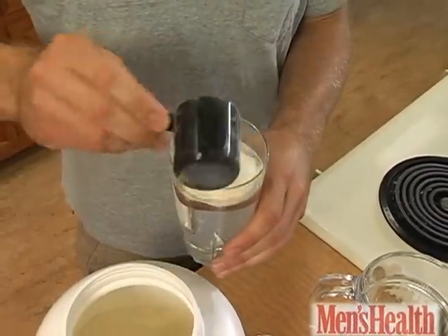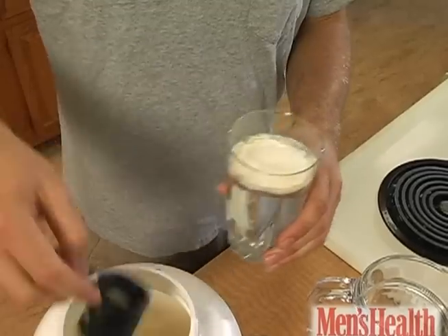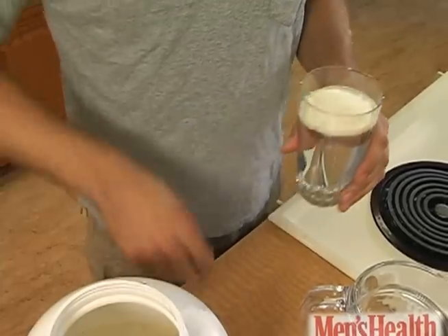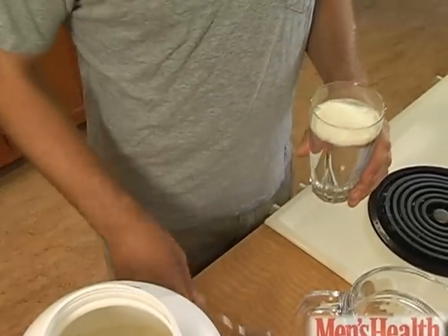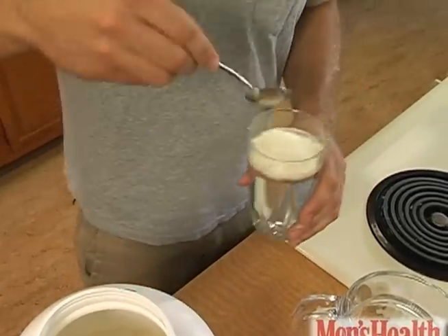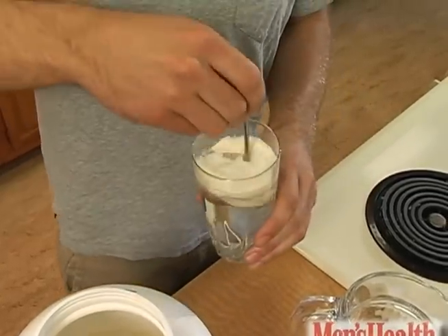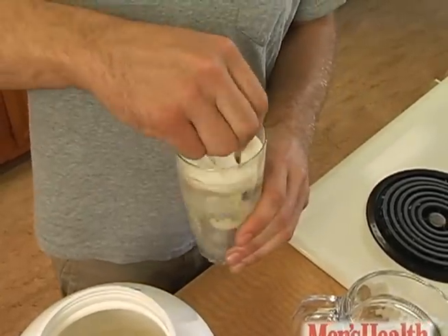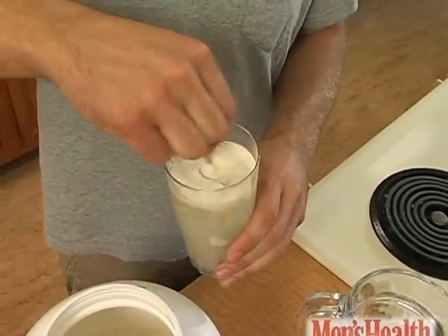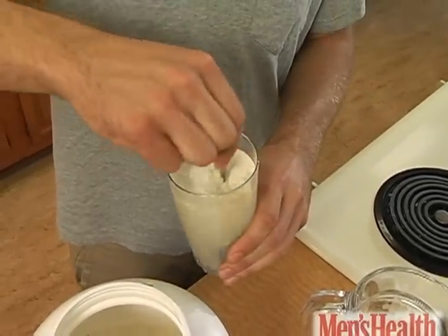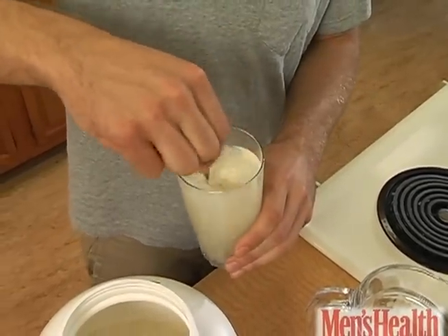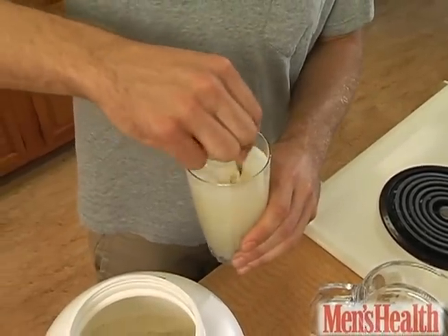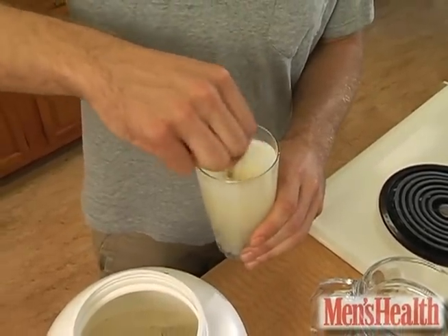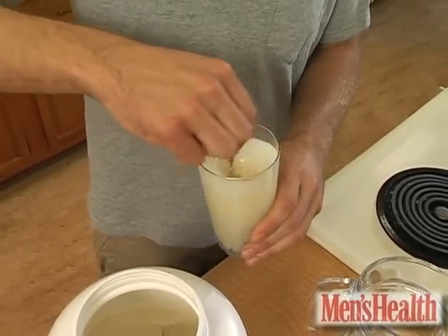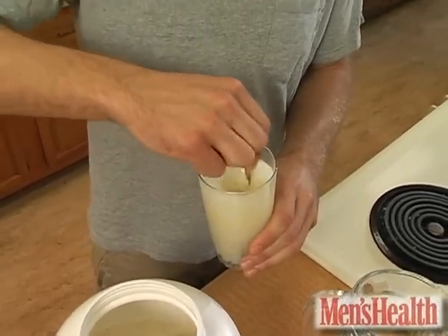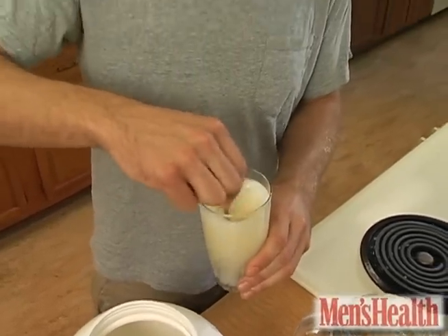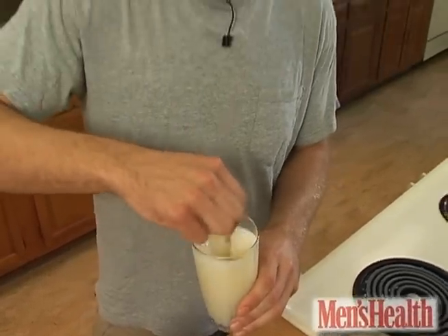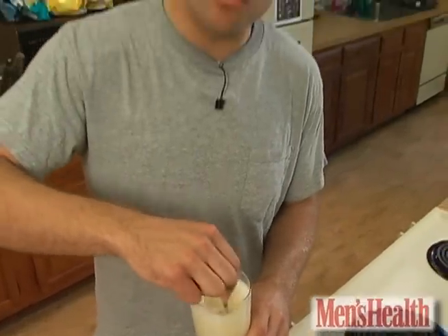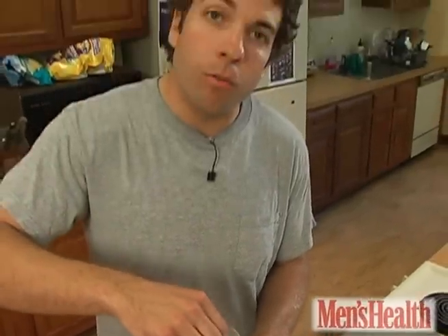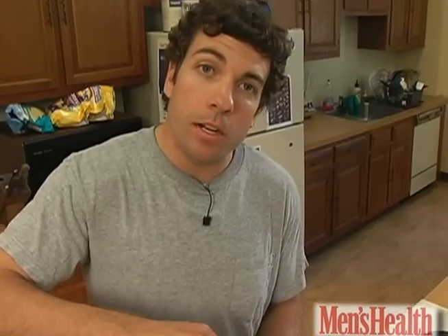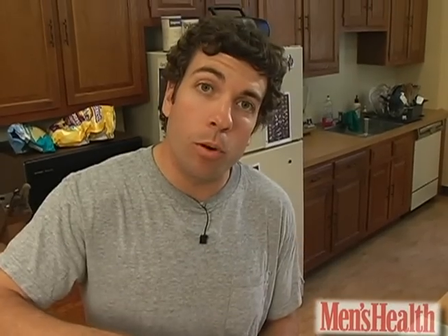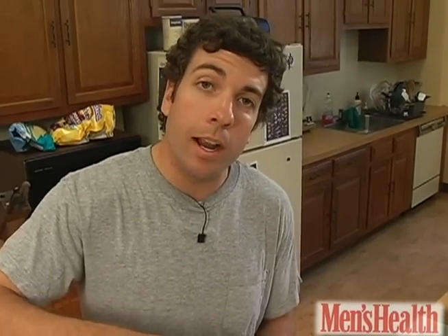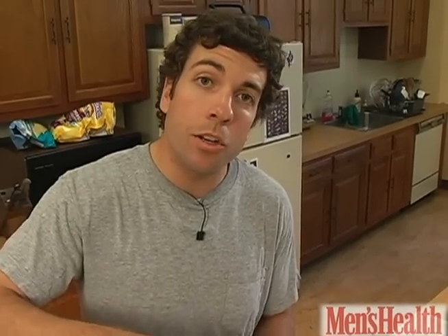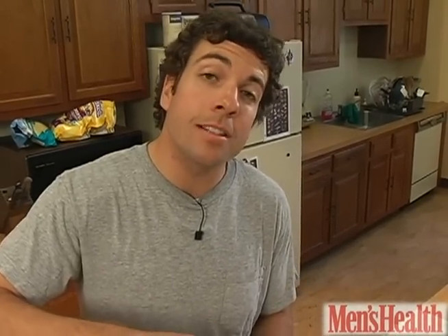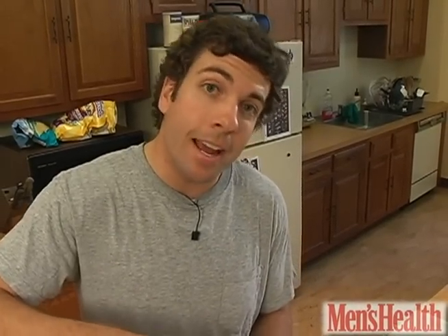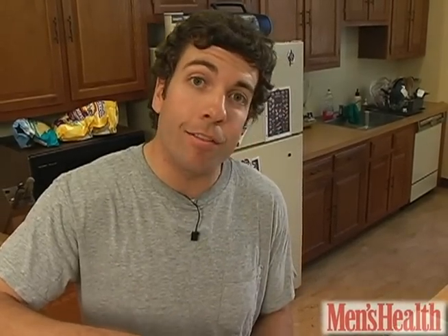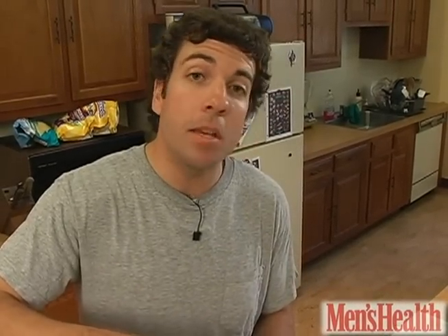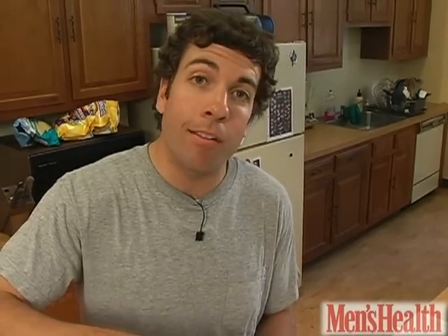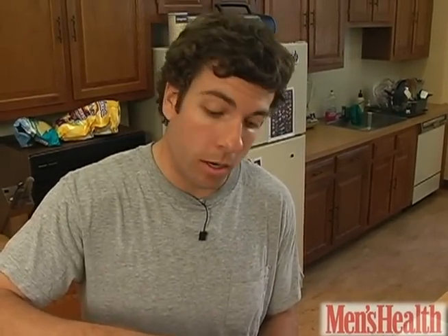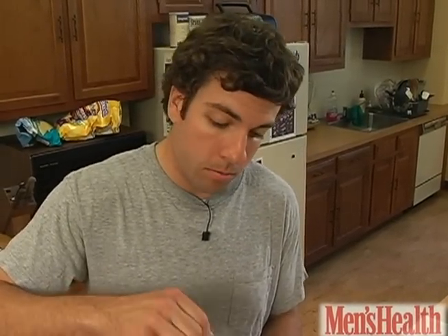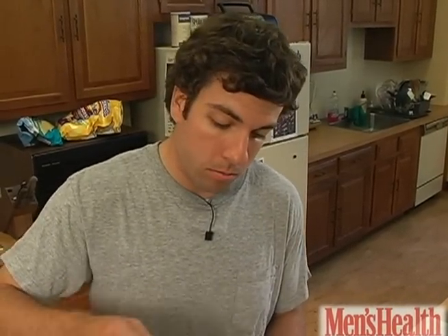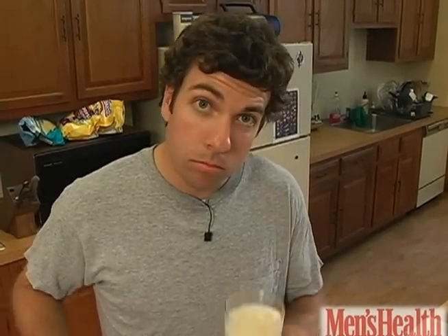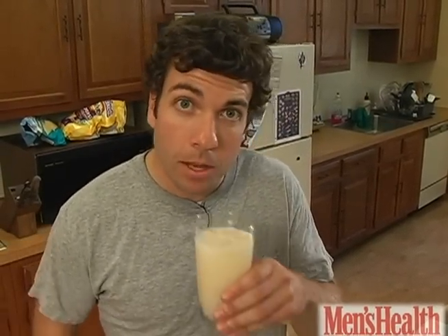Mix it together. Now you want to drink half of this shake 30 to 40 minutes before your workout. Drink the second half immediately after your workout. Bottoms up.